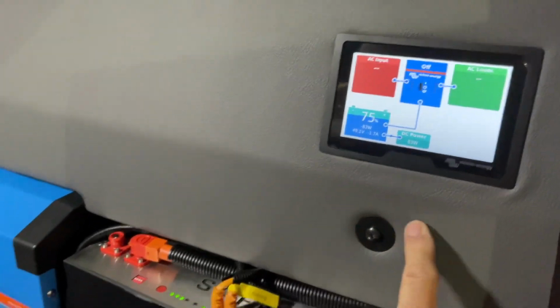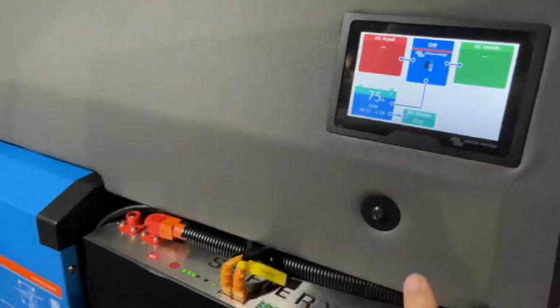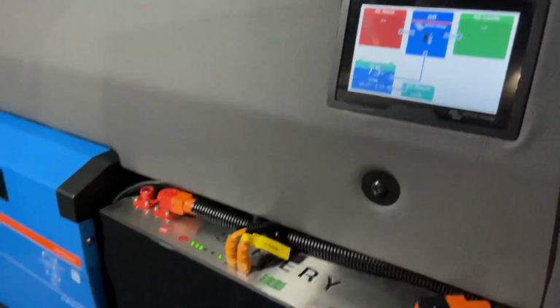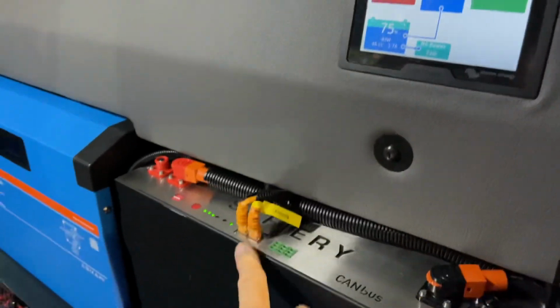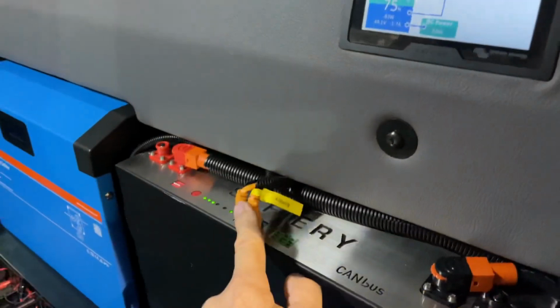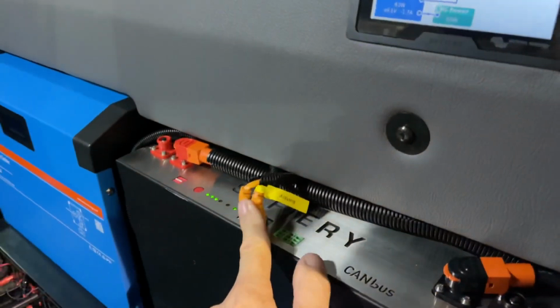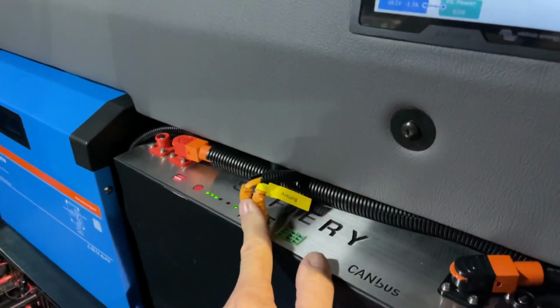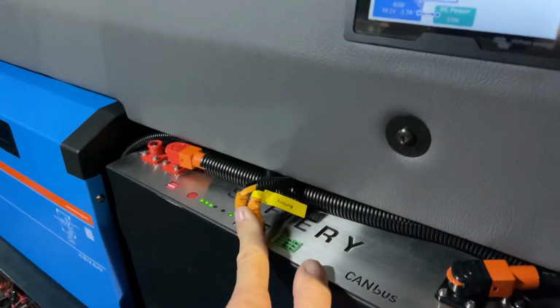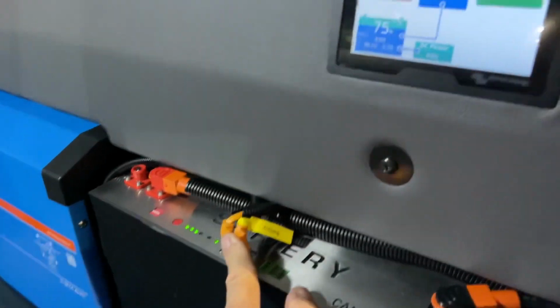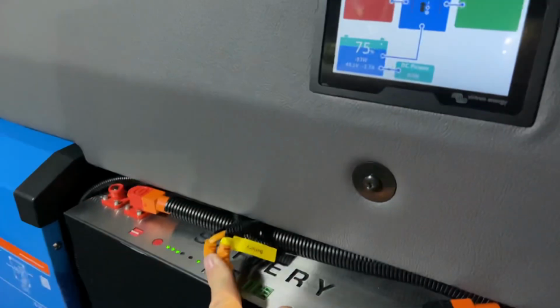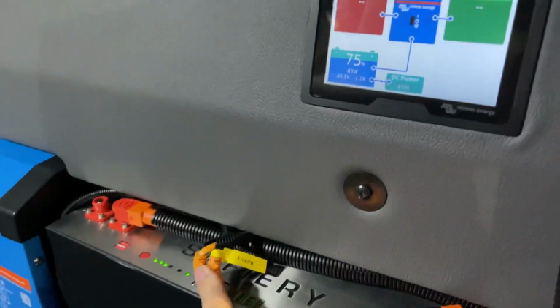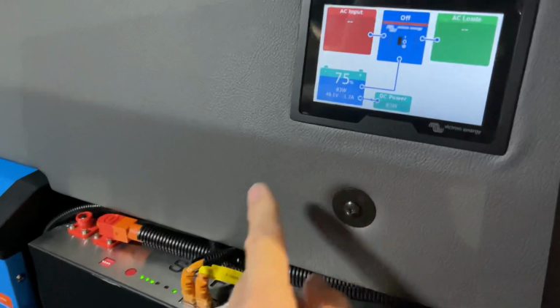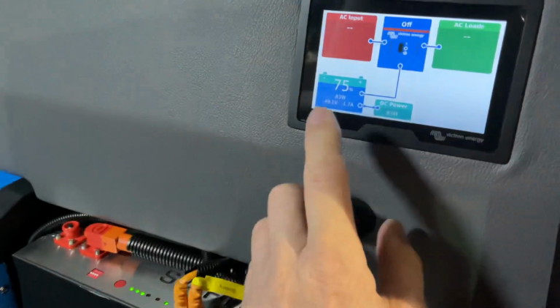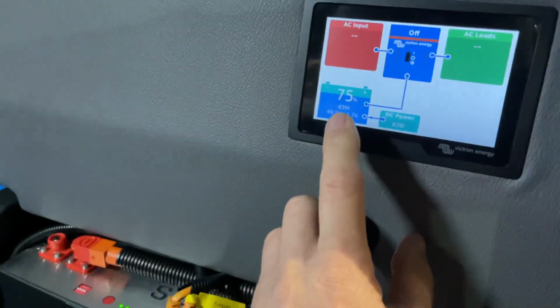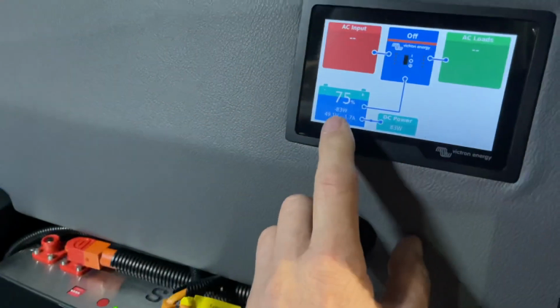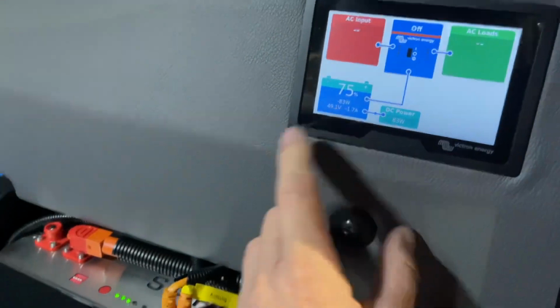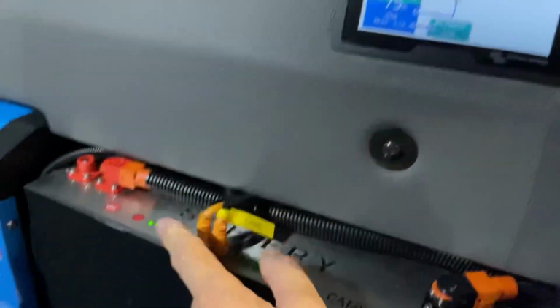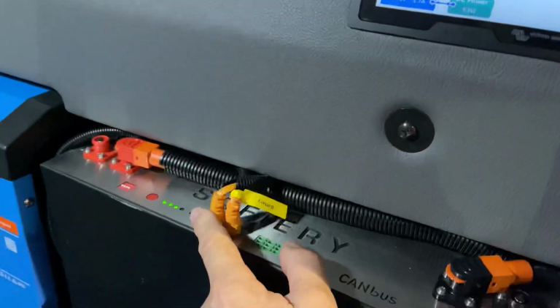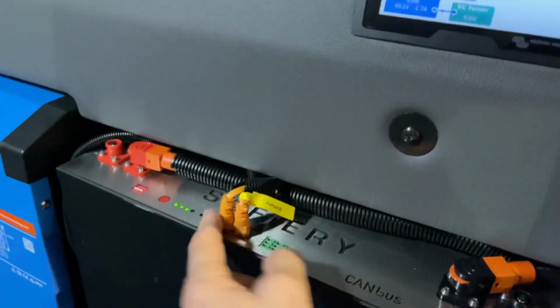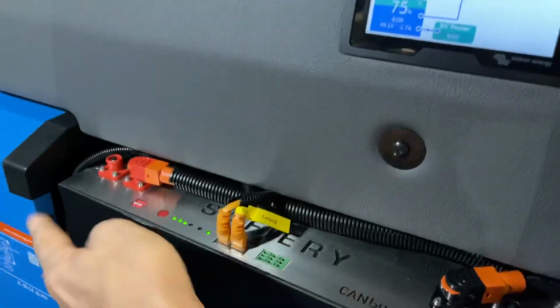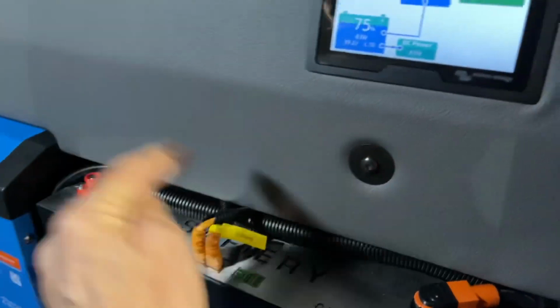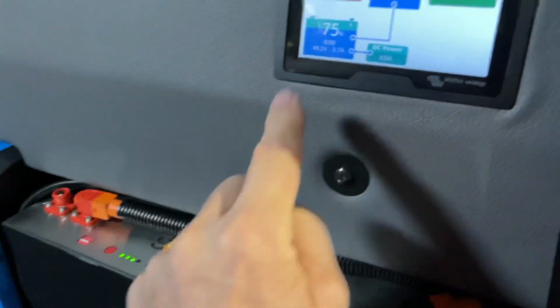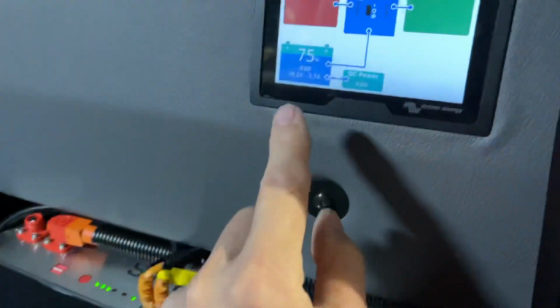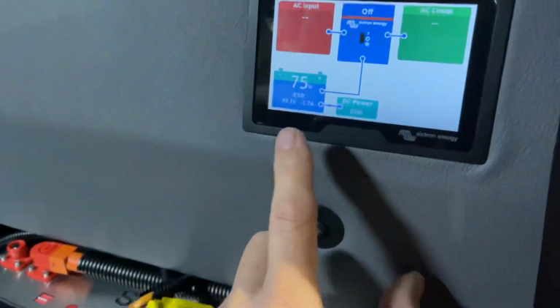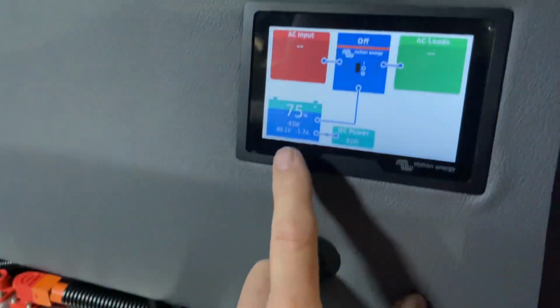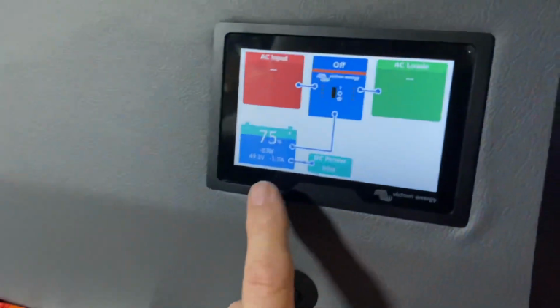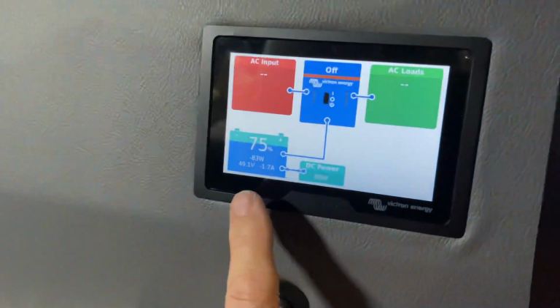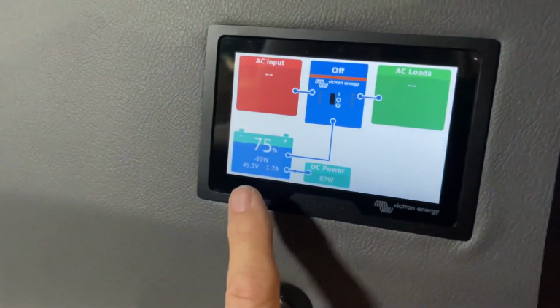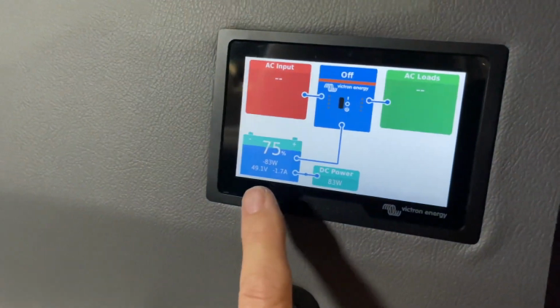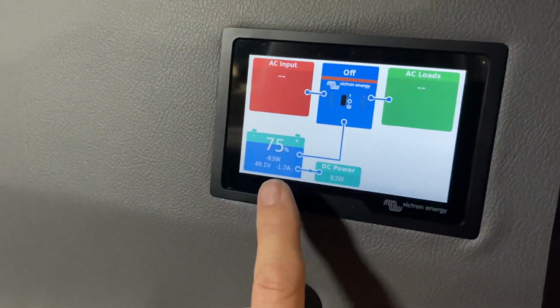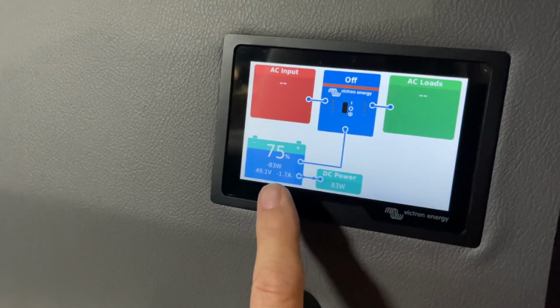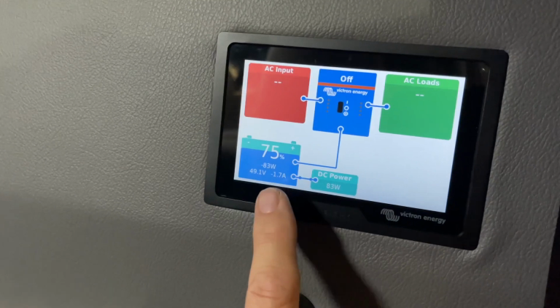The batteries here are all canvas, so there's no shunts in here — they just data cable in and we plug them in. It's so simple to do.